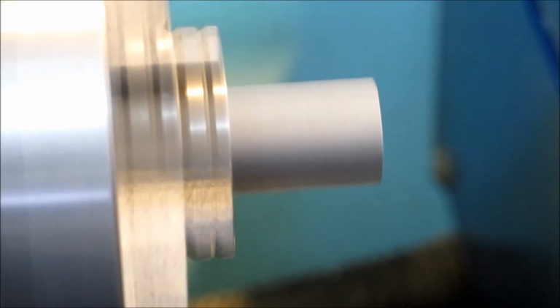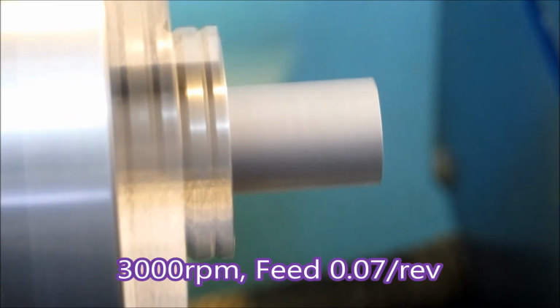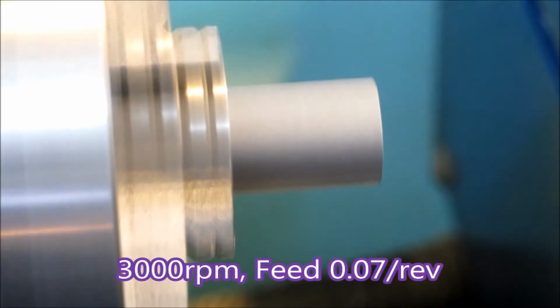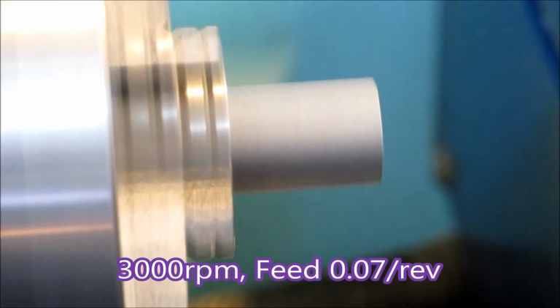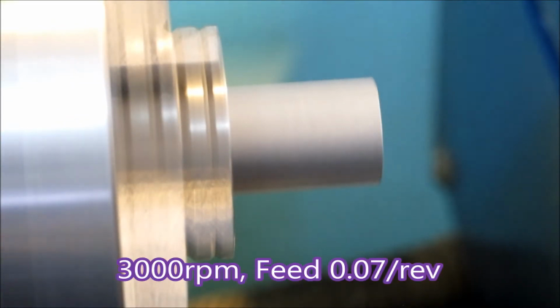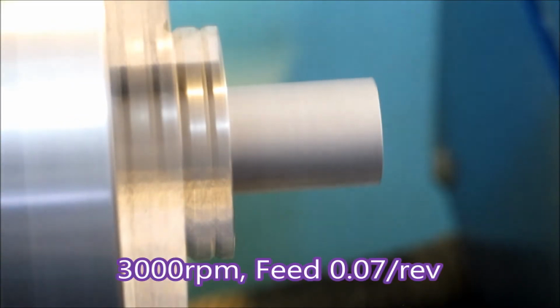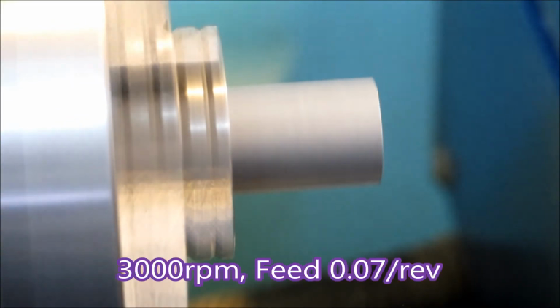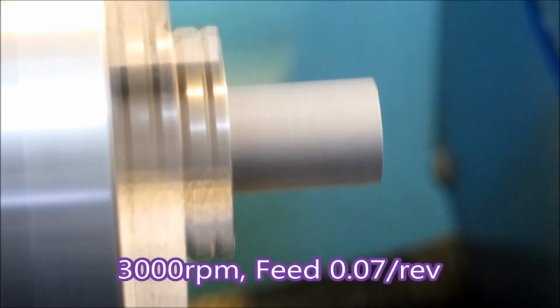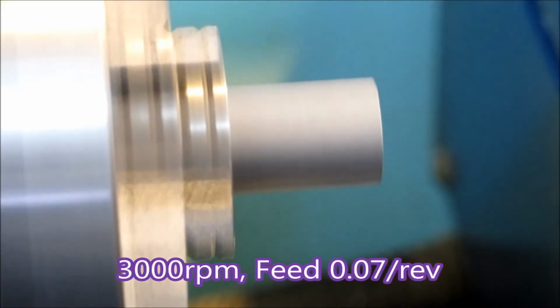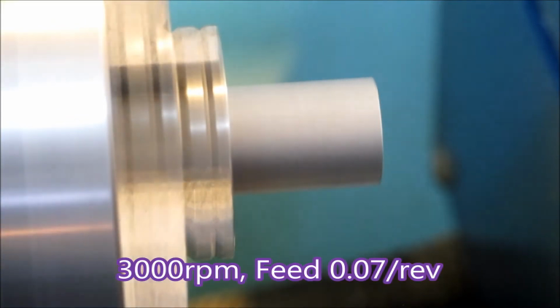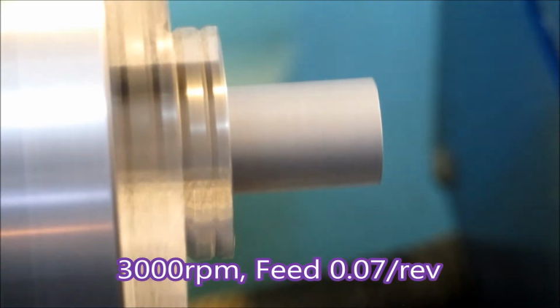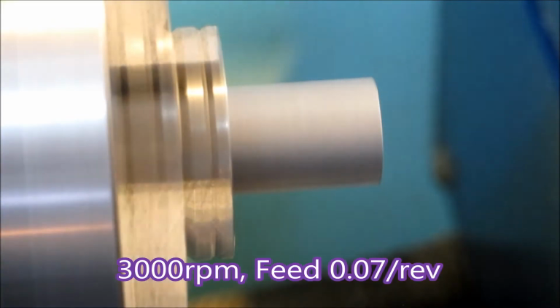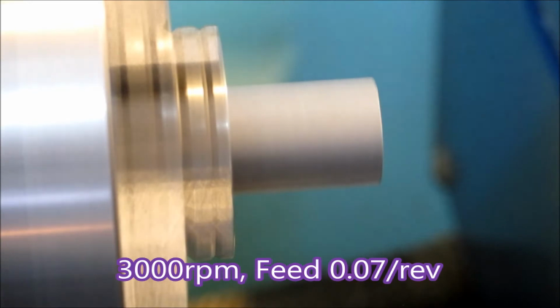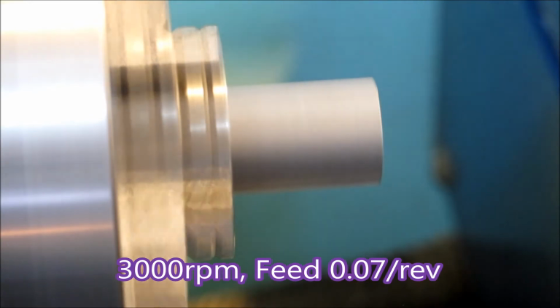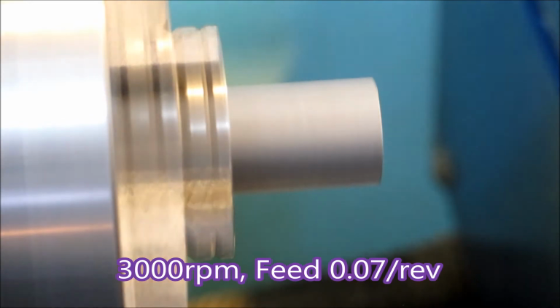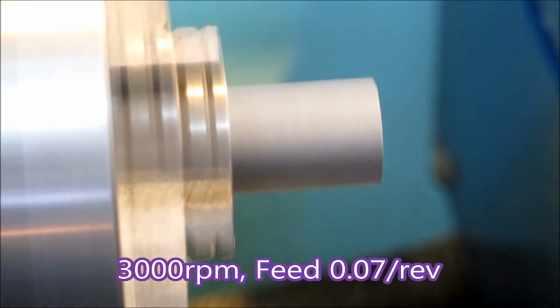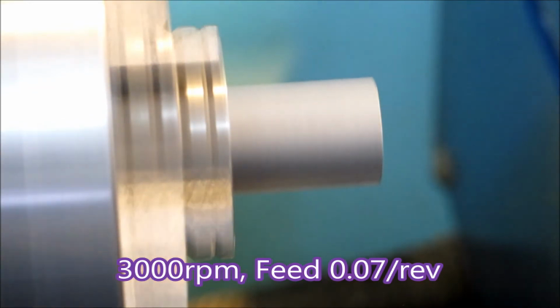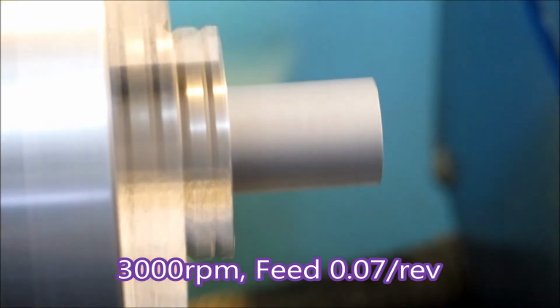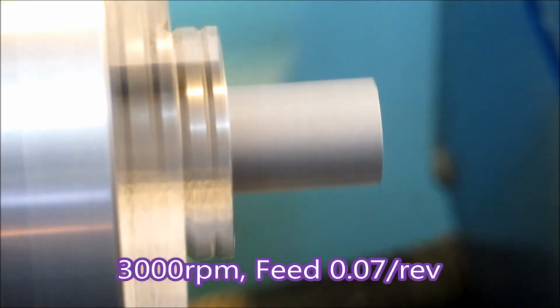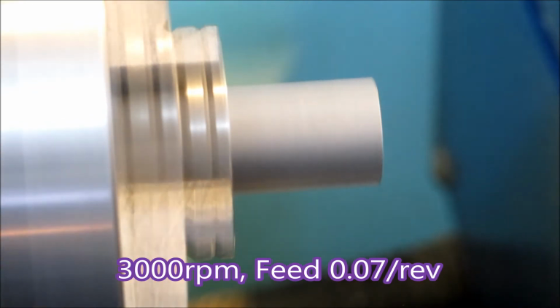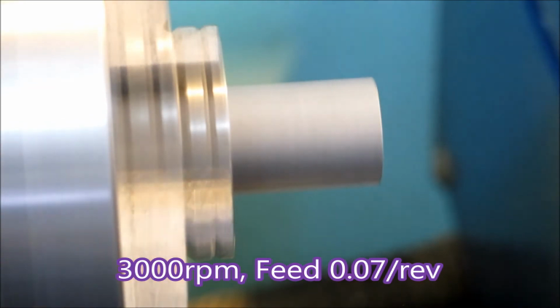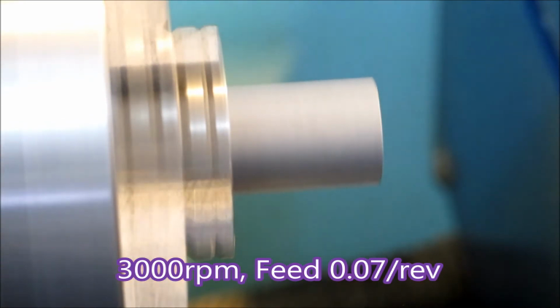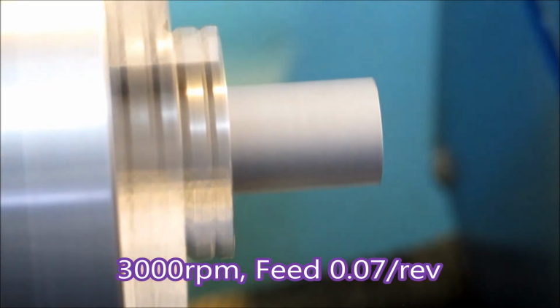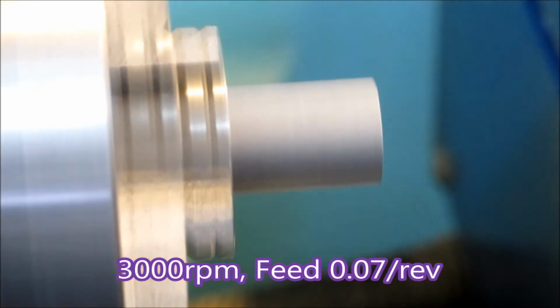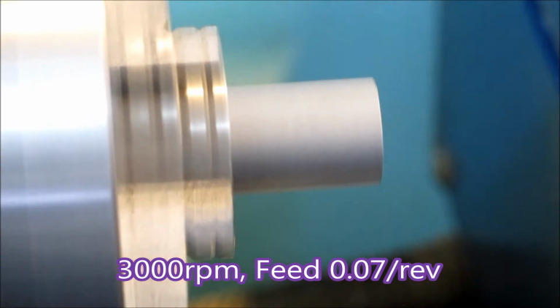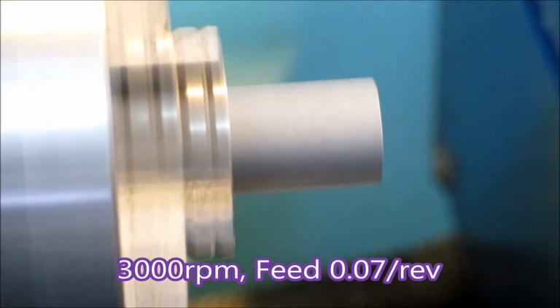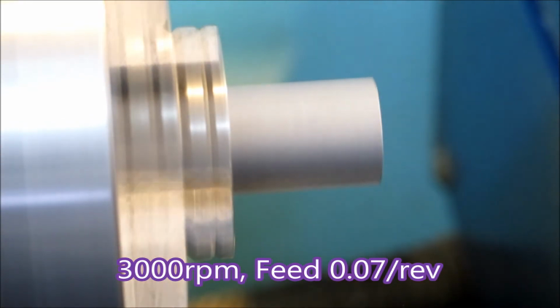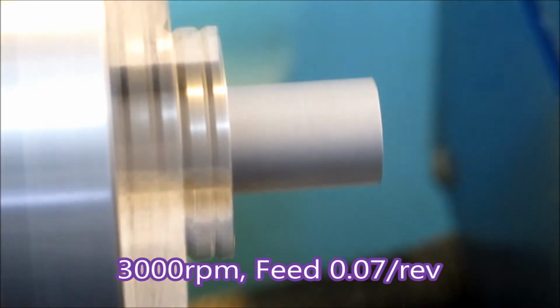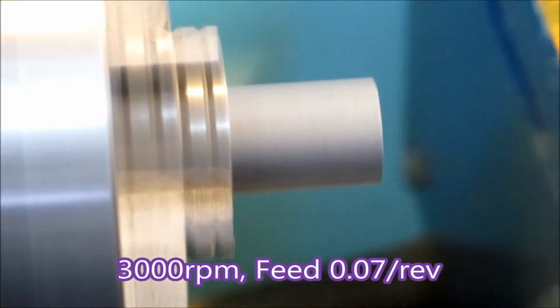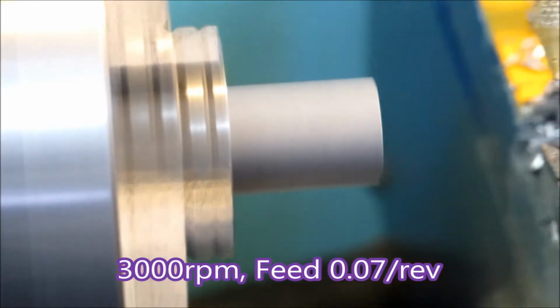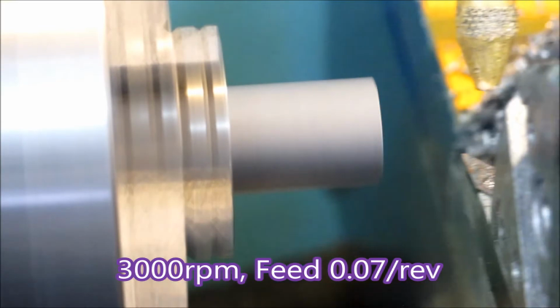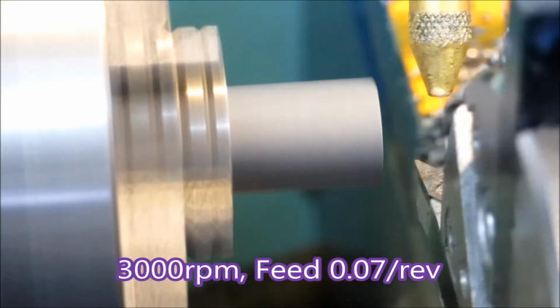Hi there. This part is being made from S12 14 free cutting mild steel and it's for a vintage BSA motorcycle.